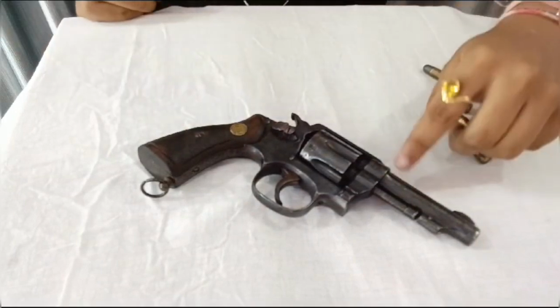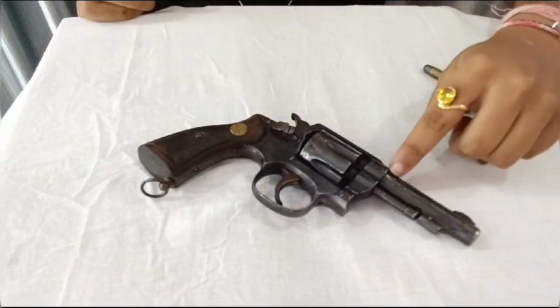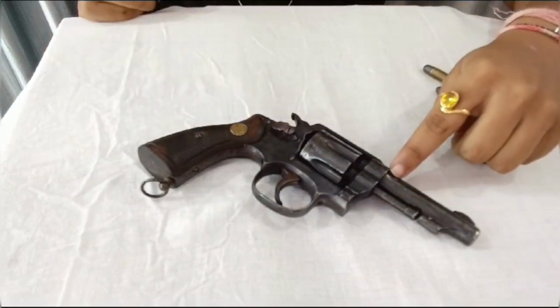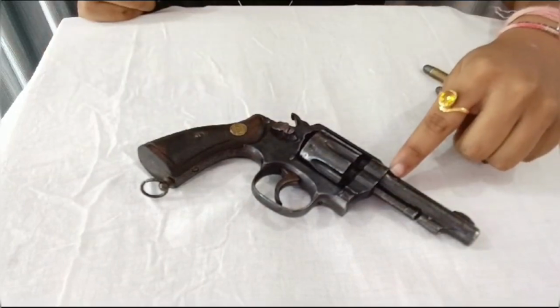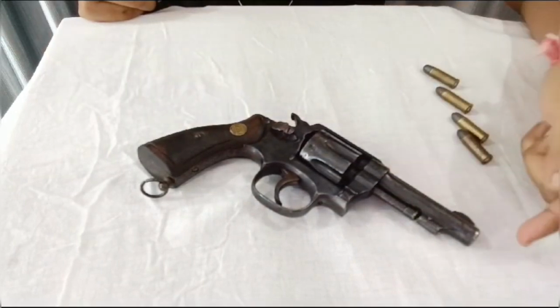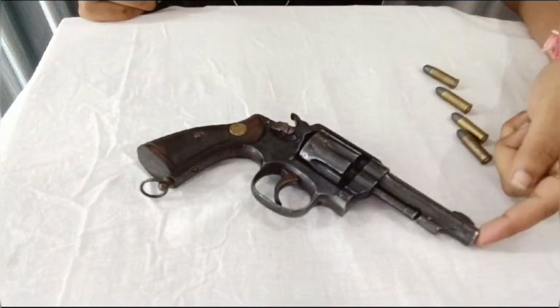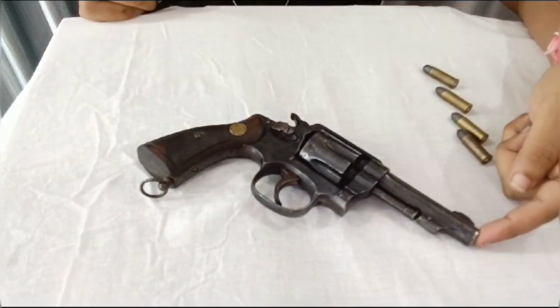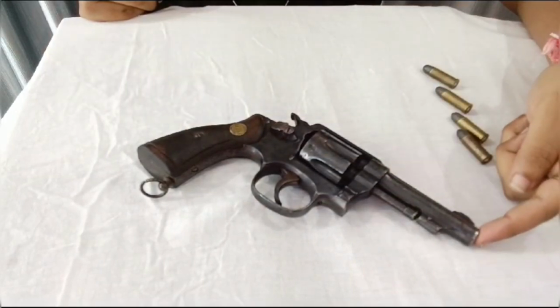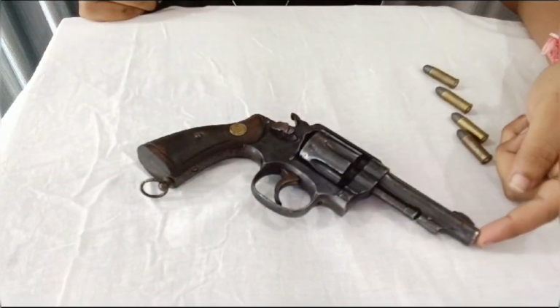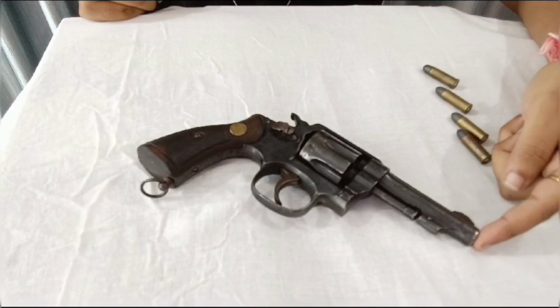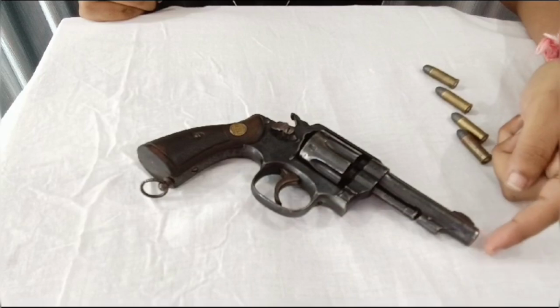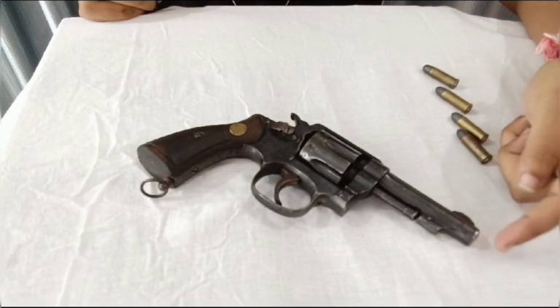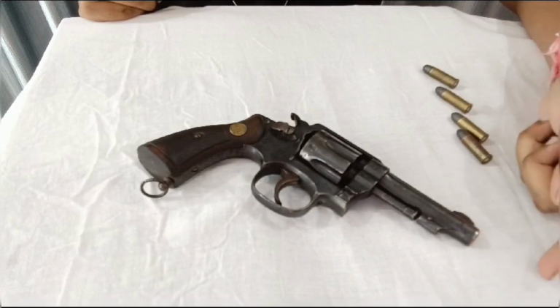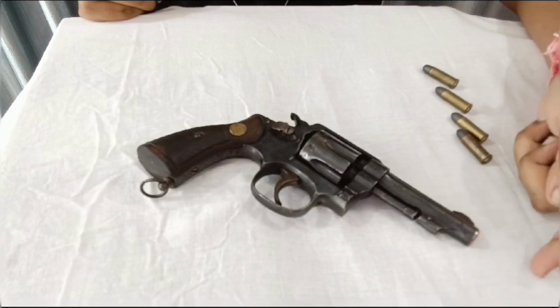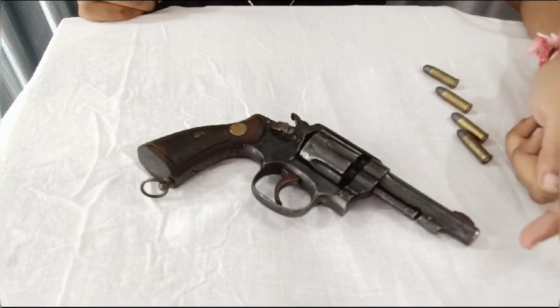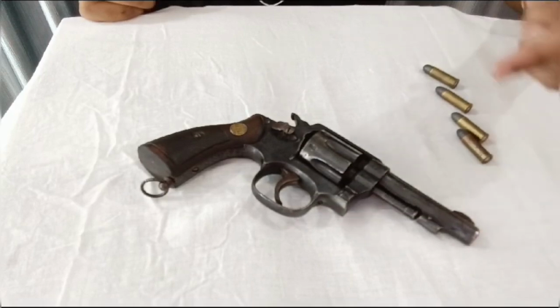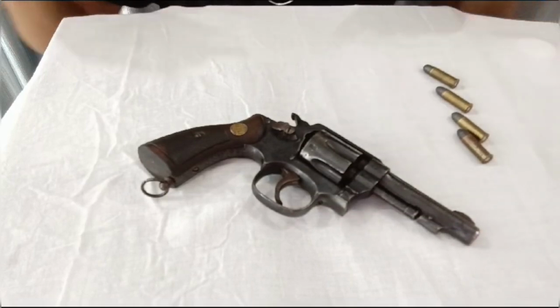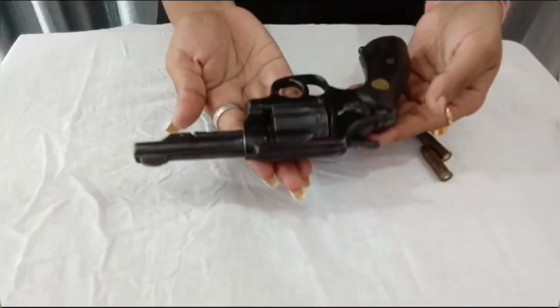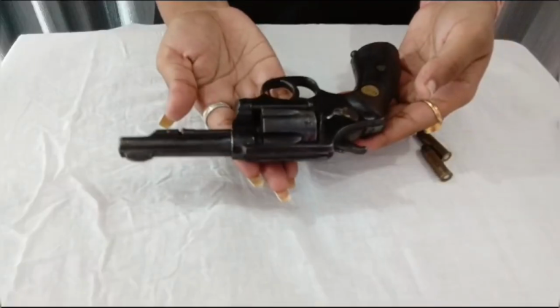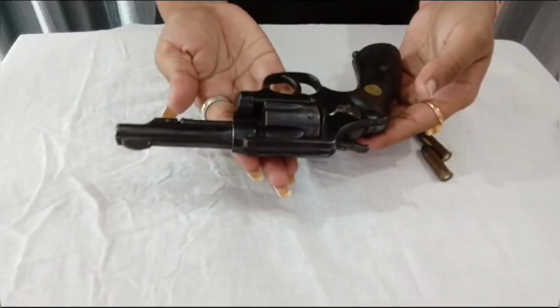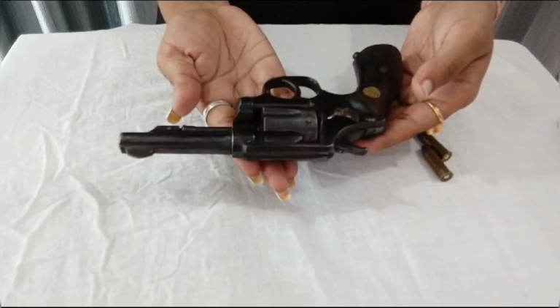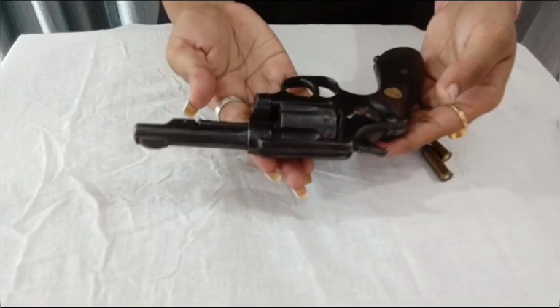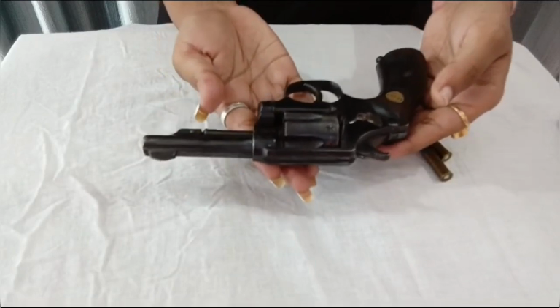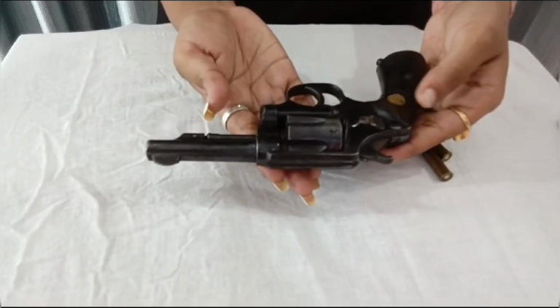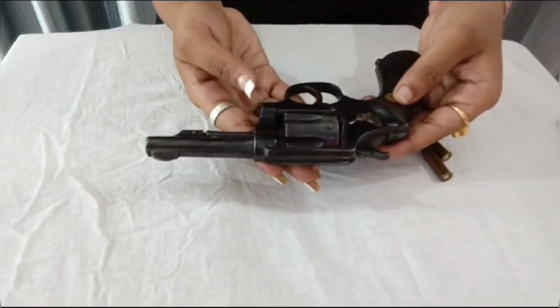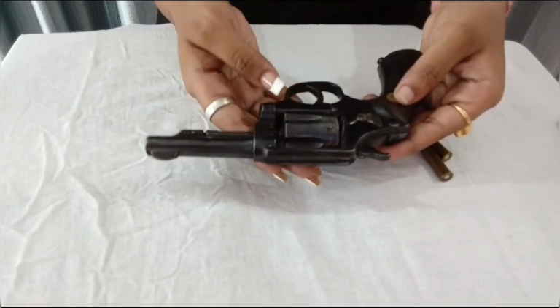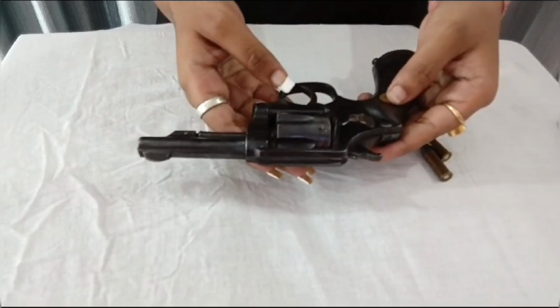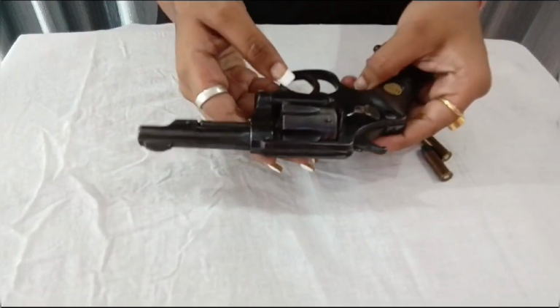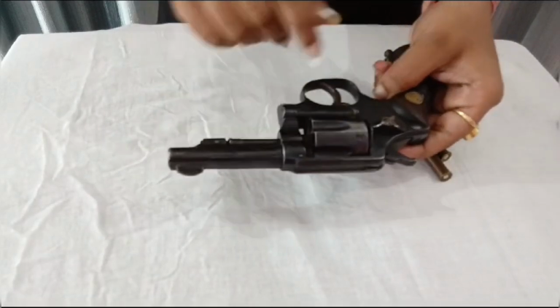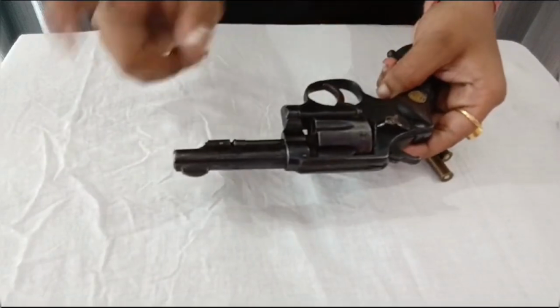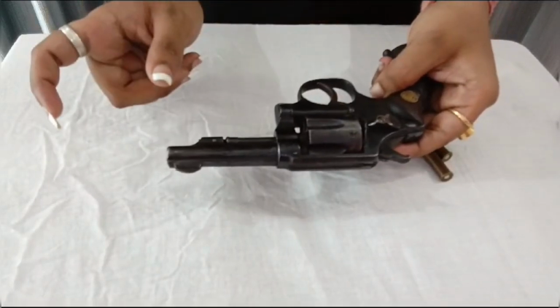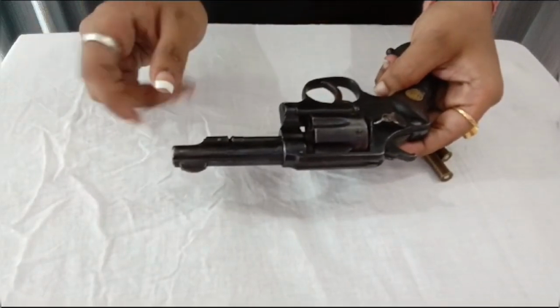Here we have the Receiver, and this is known as the Muzzle, from where the bullet exits. The specification of this gun is 32 caliber with a range of 25 to 50 yards.